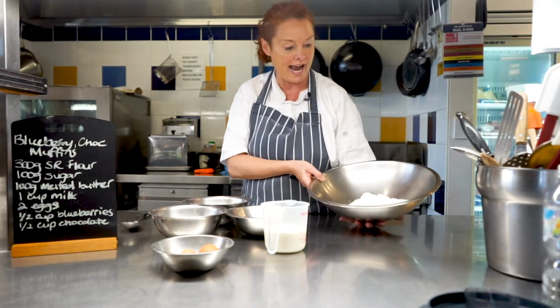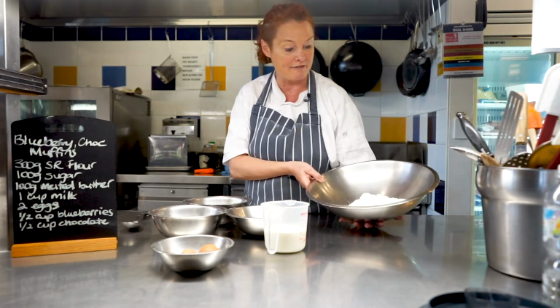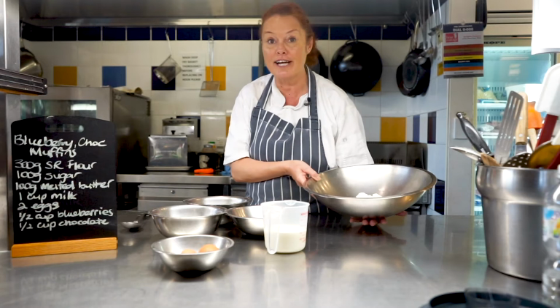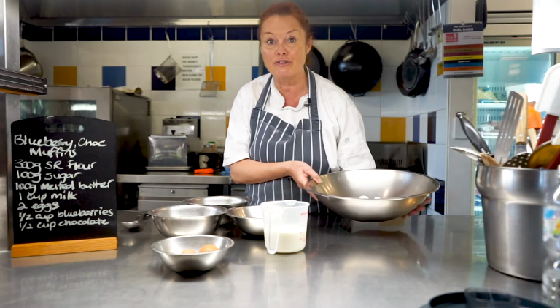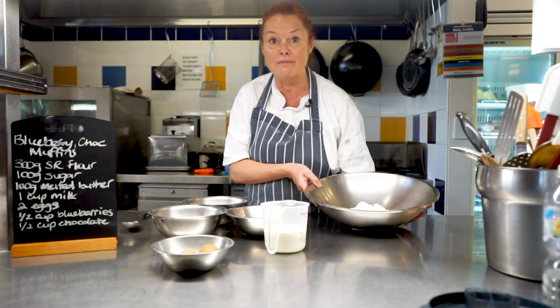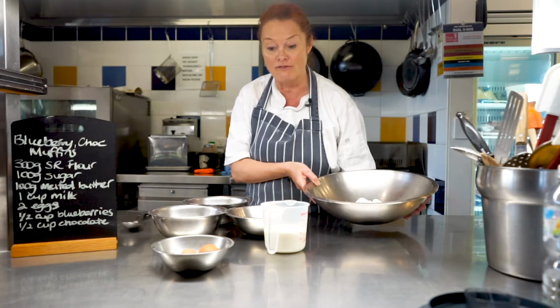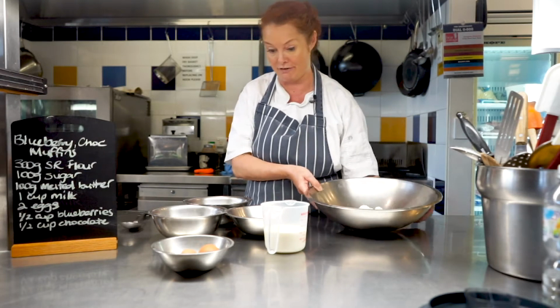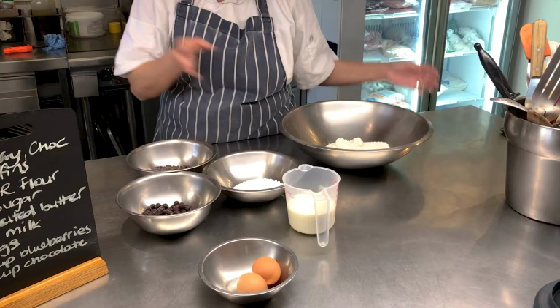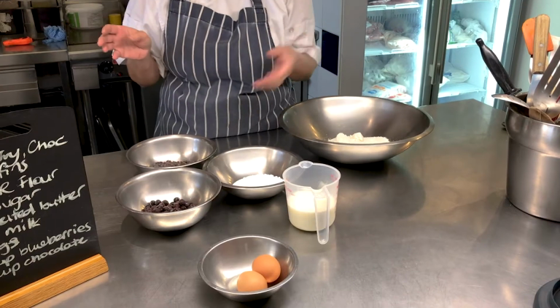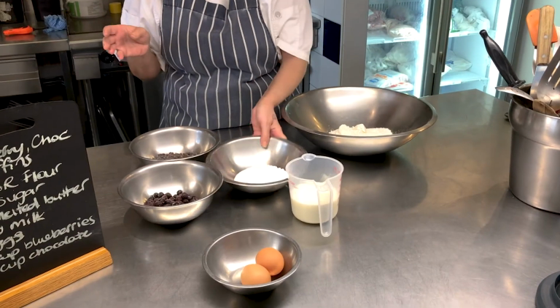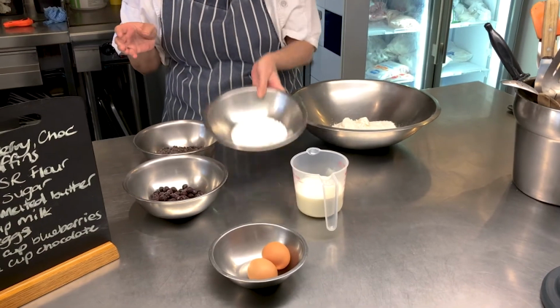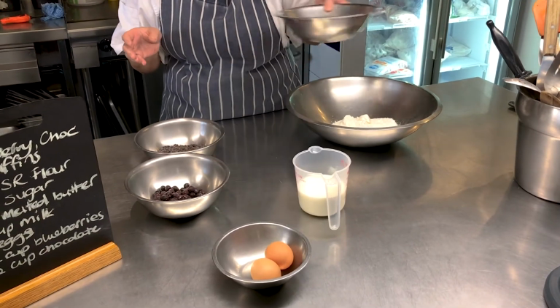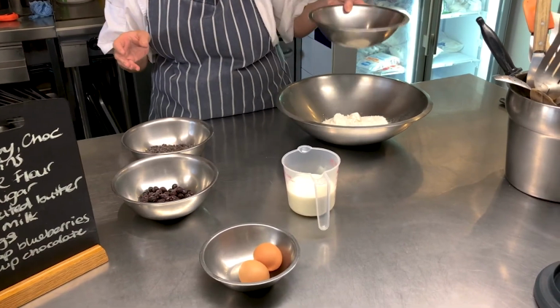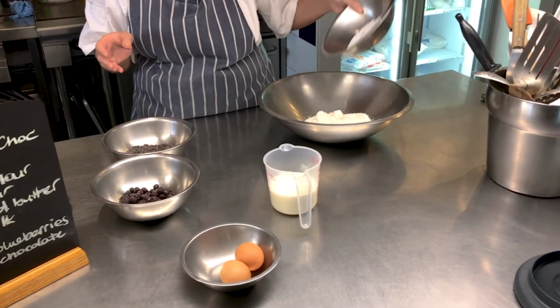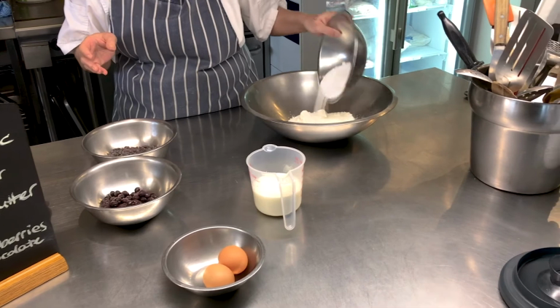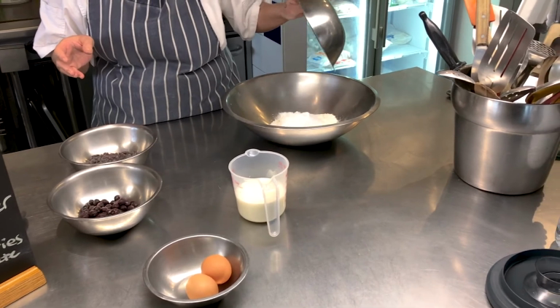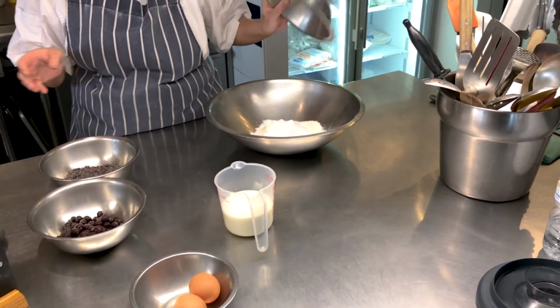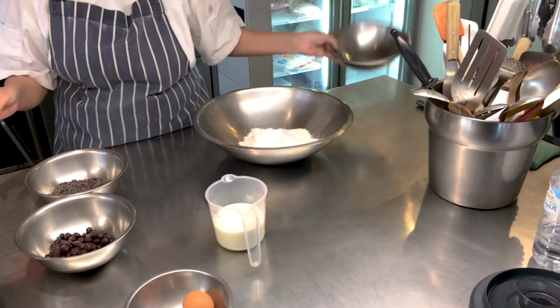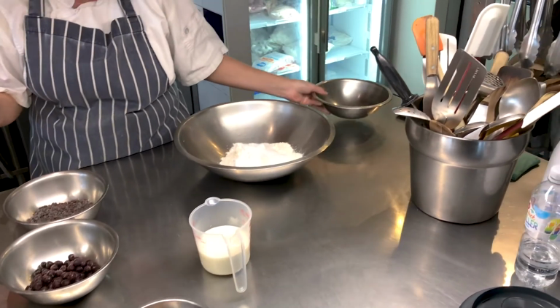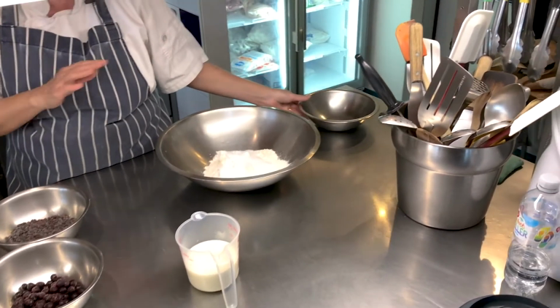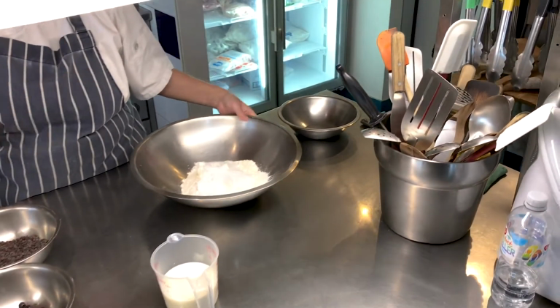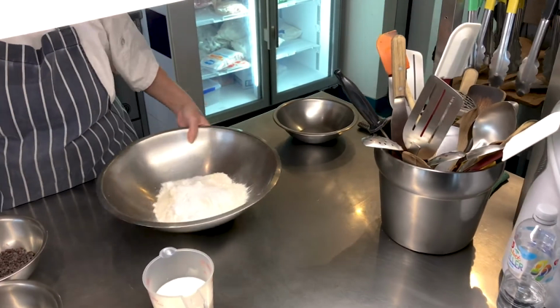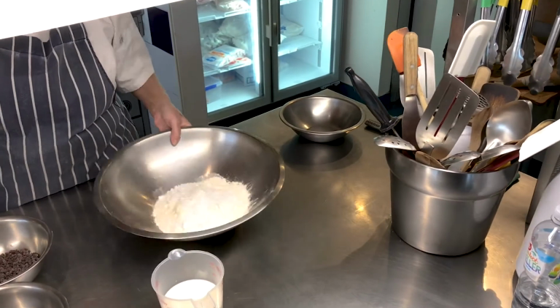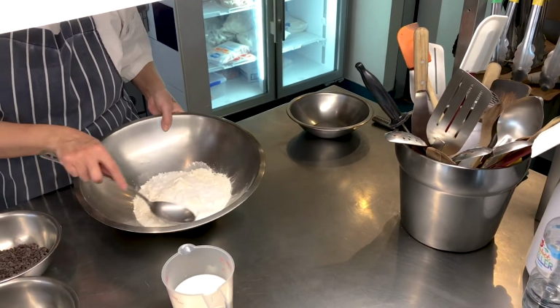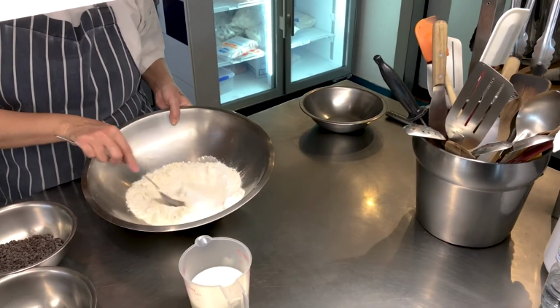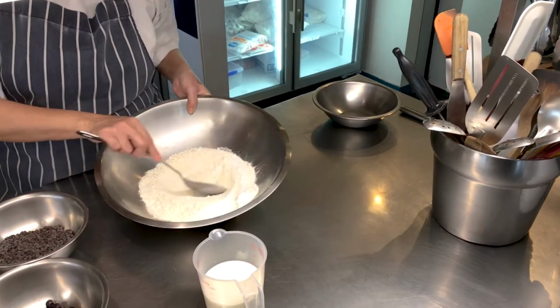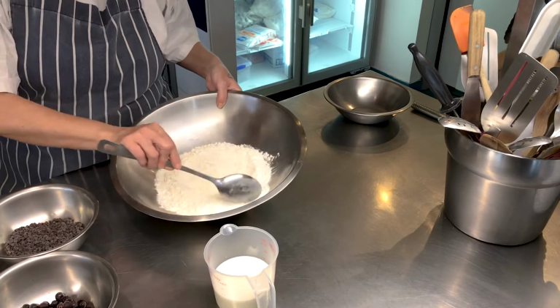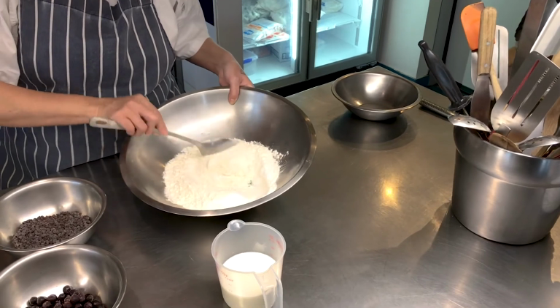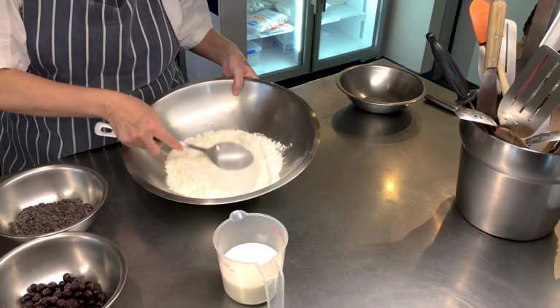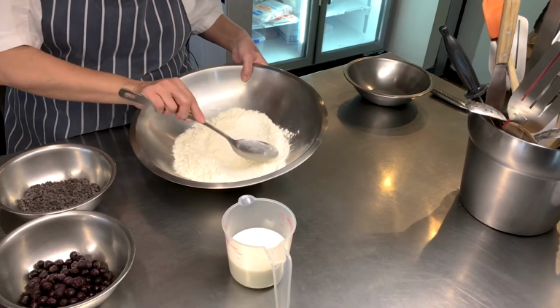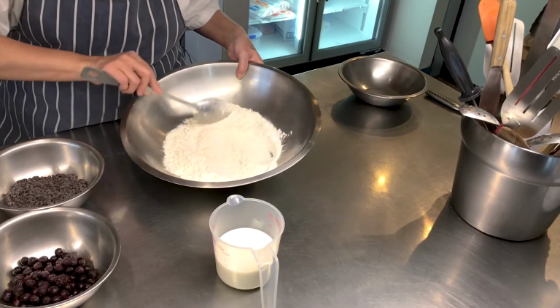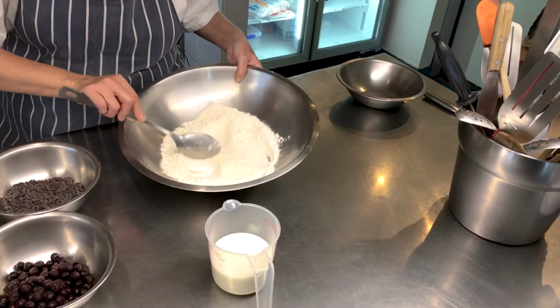So in this dish here I have 300 grams of self-raising flour. To that I'm going to add 100 grams of sugar. What I like to do is just give it a little stir so that it's all evenly distributed.